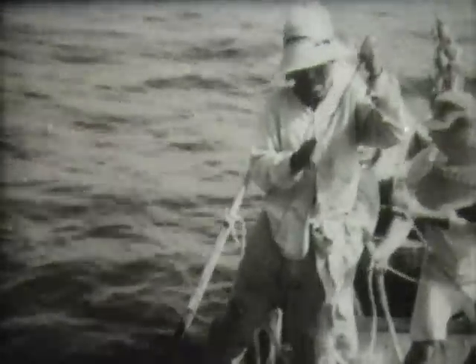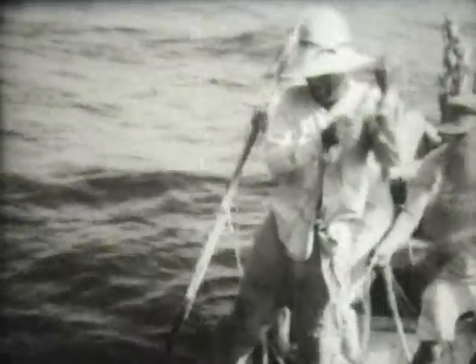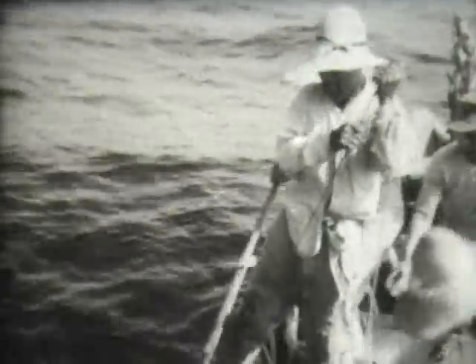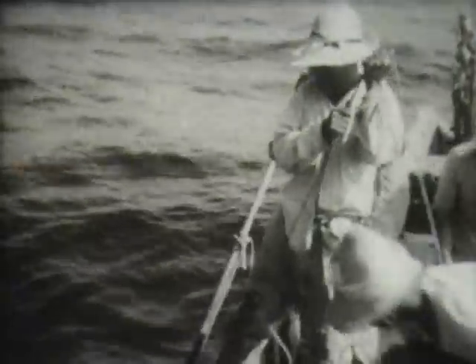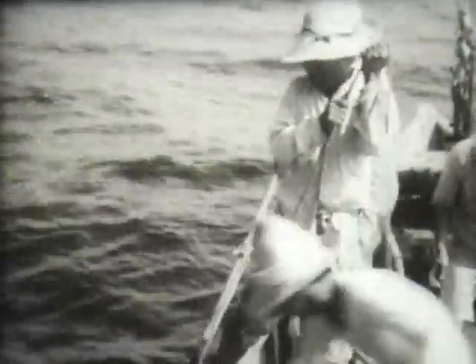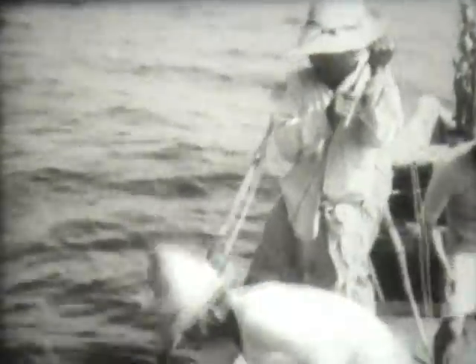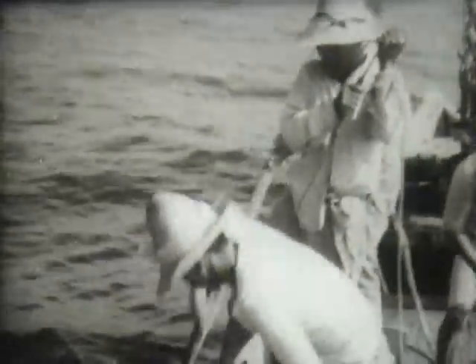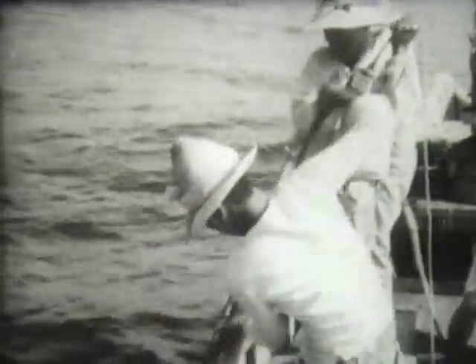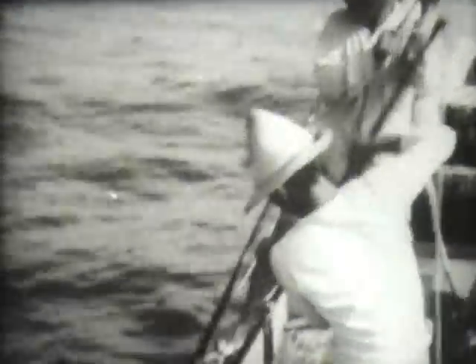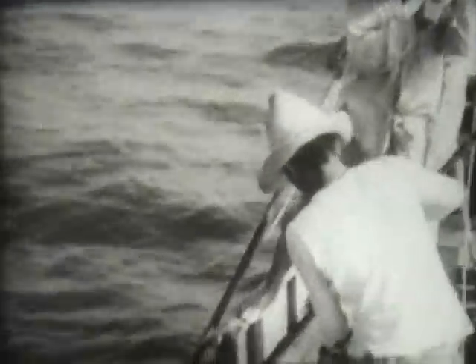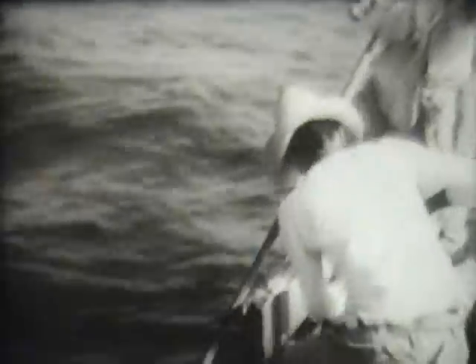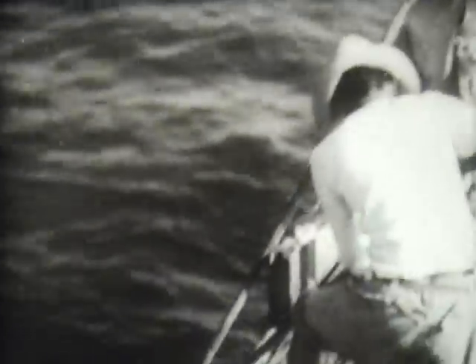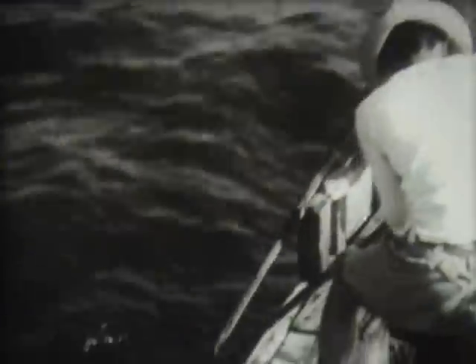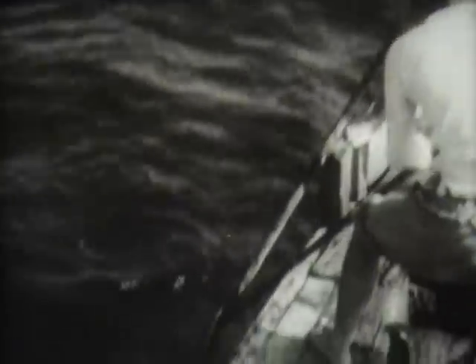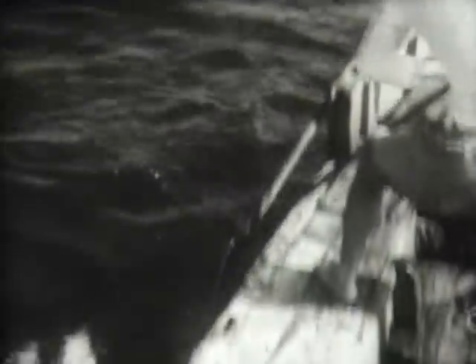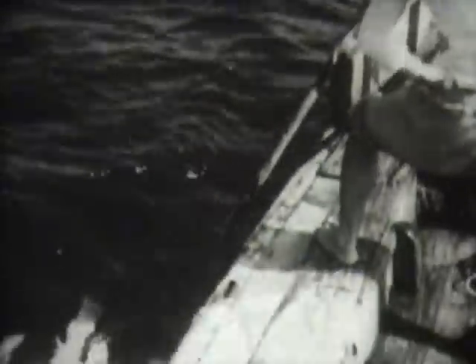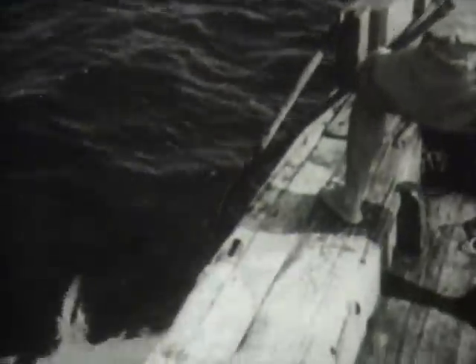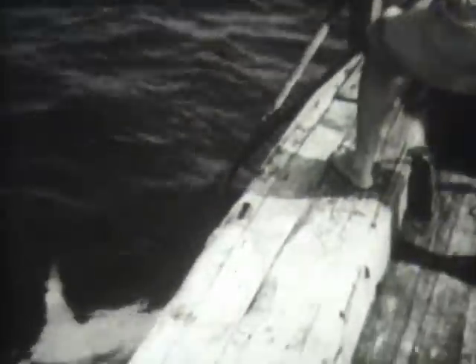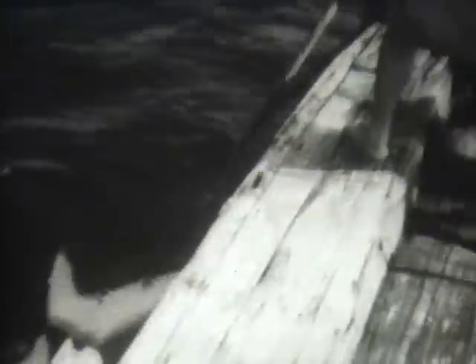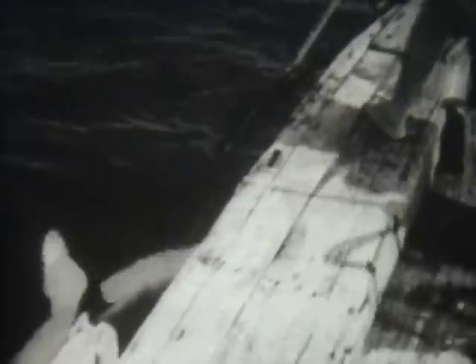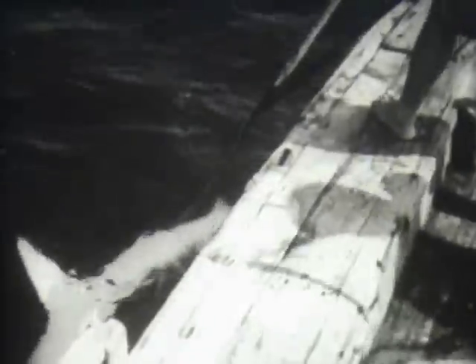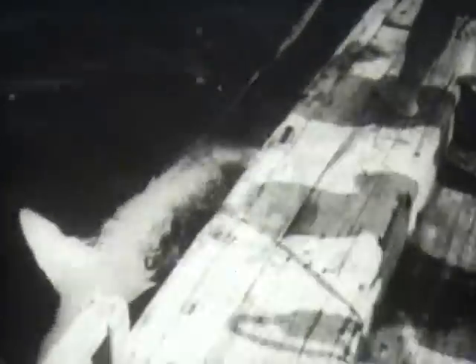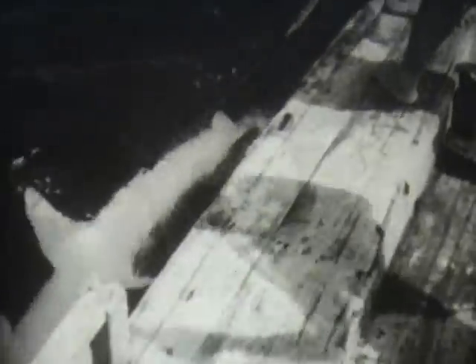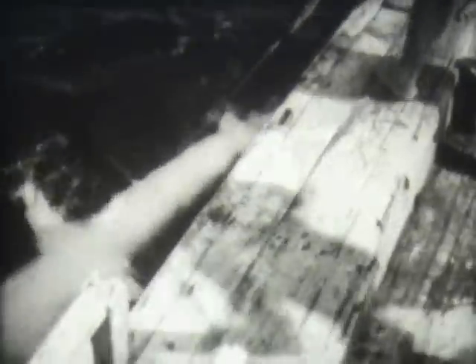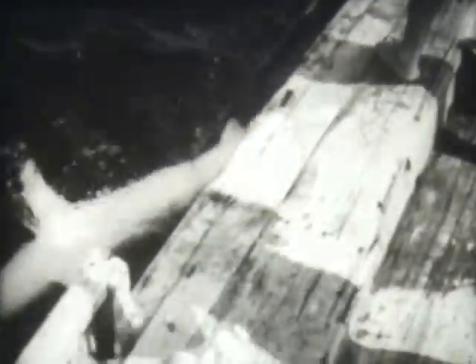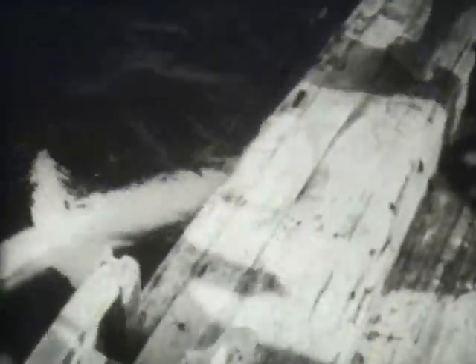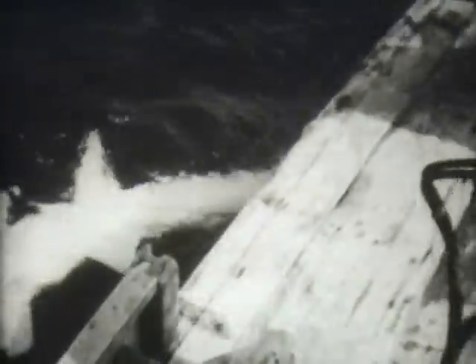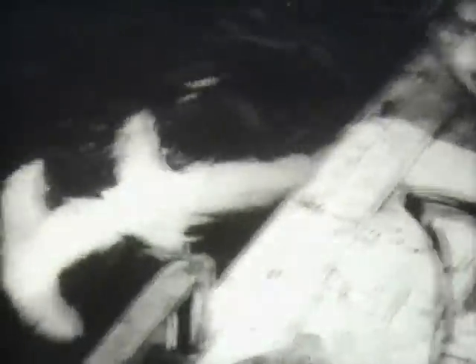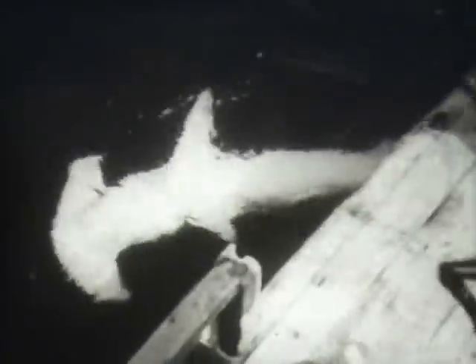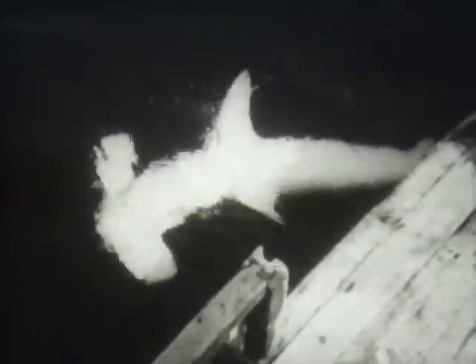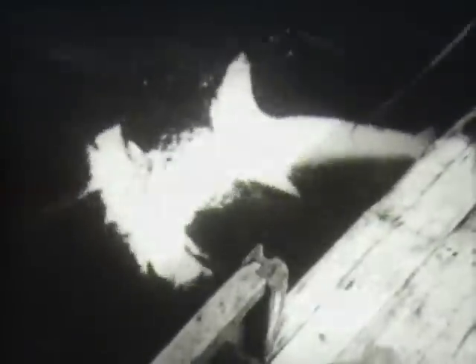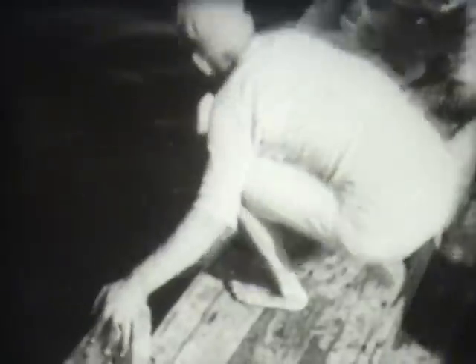Further aft, we discover another stranger, evidently after our catch too — a hammerhead shark. And he comes aboard.